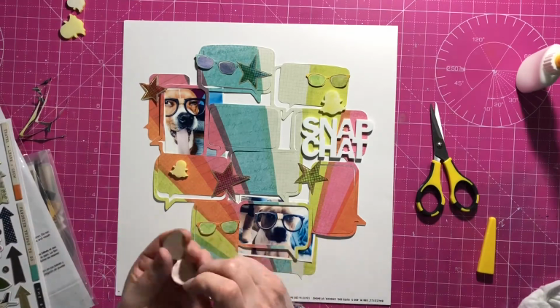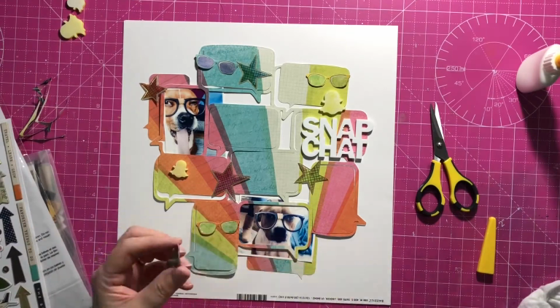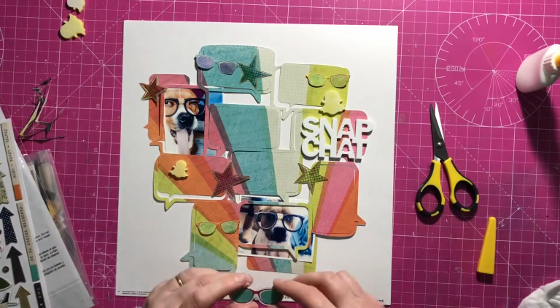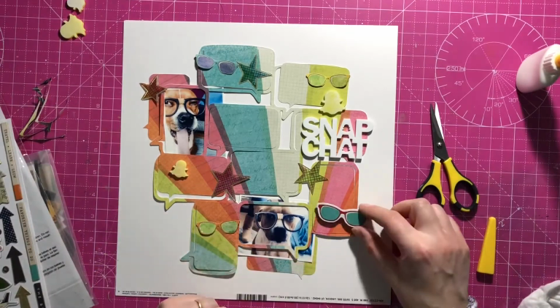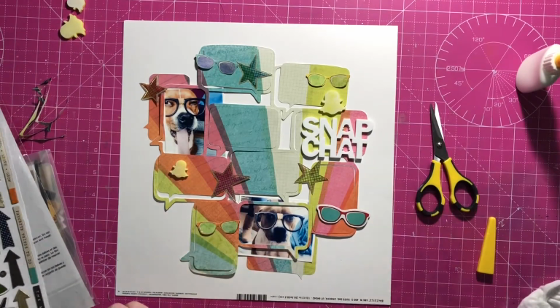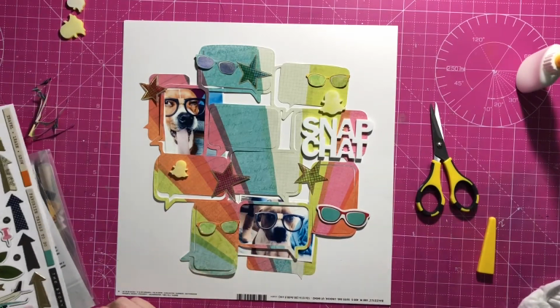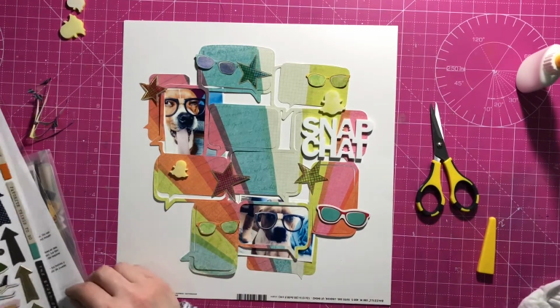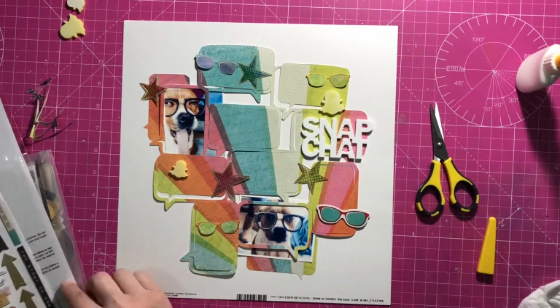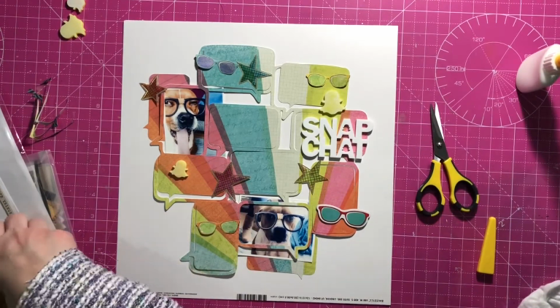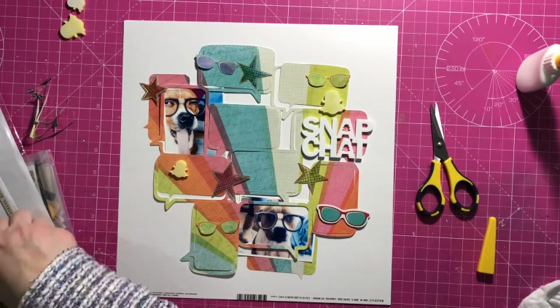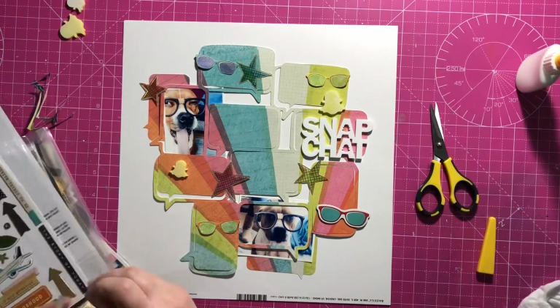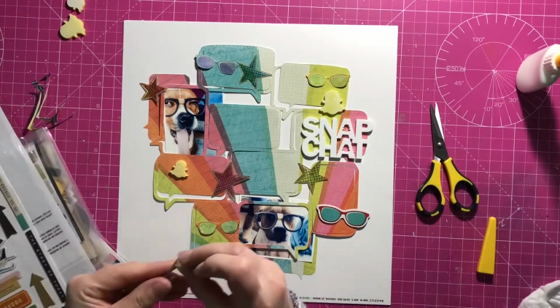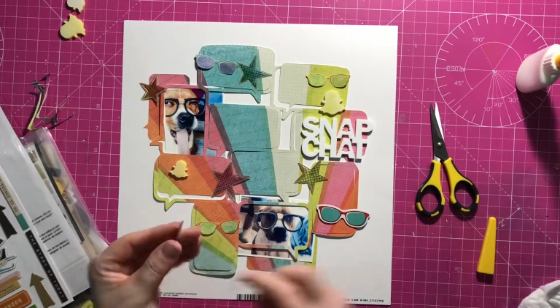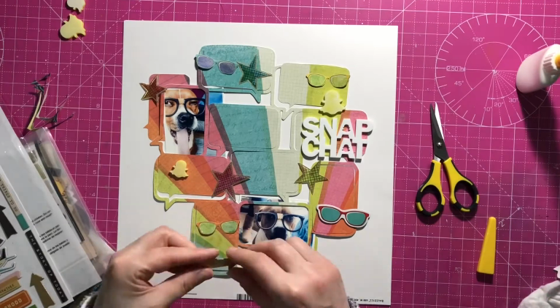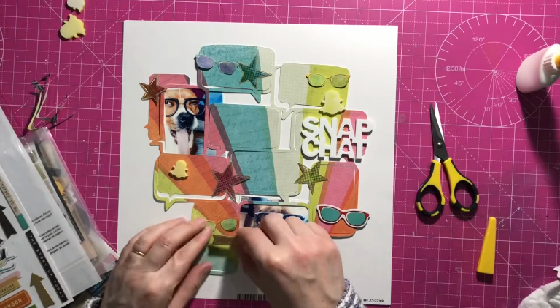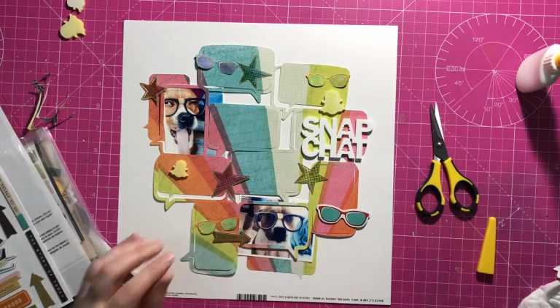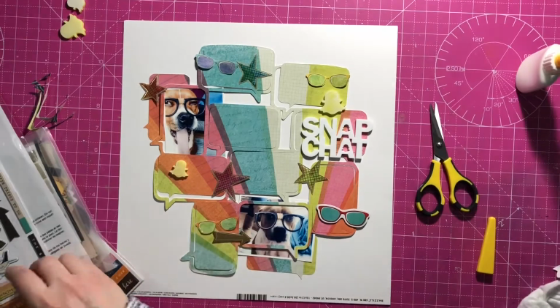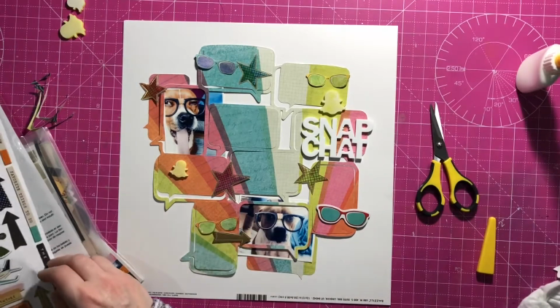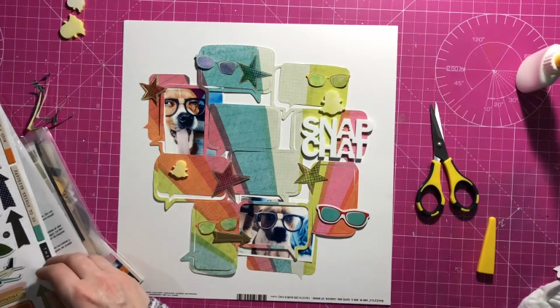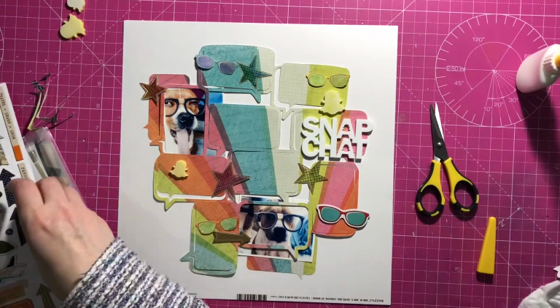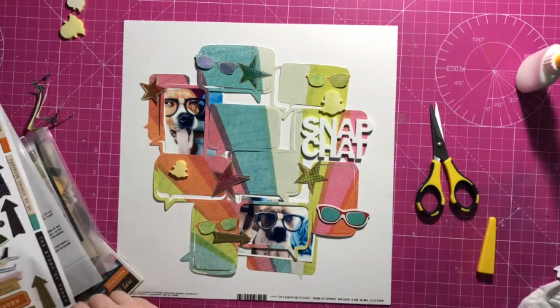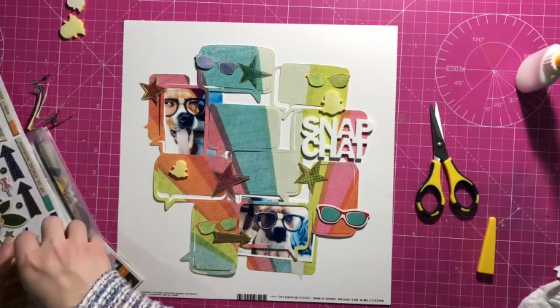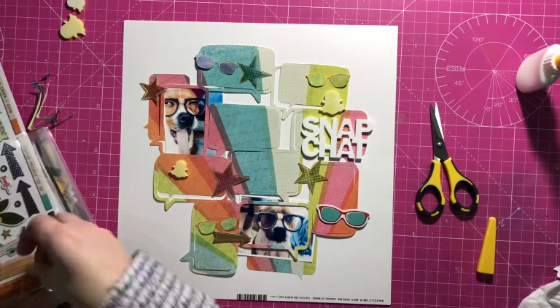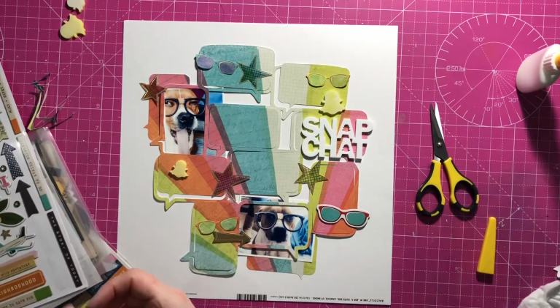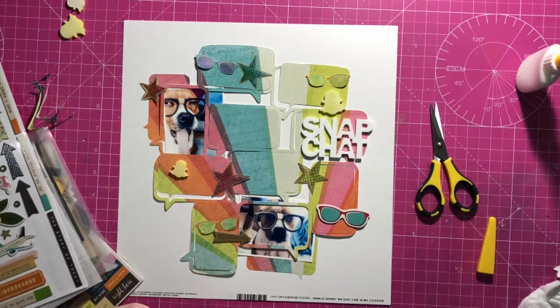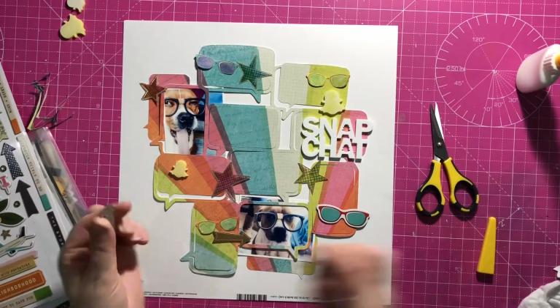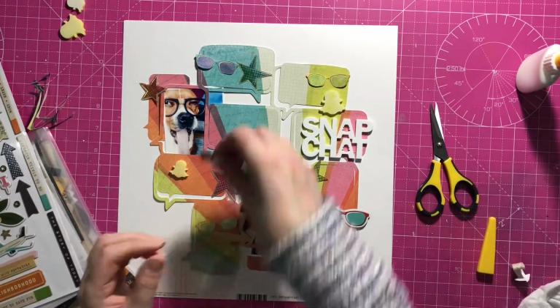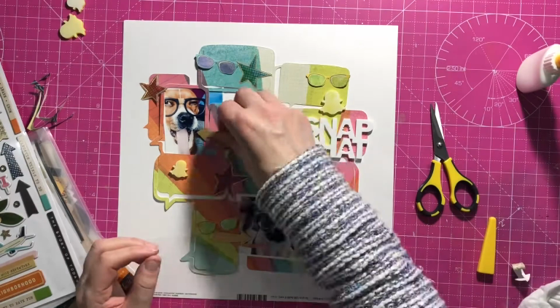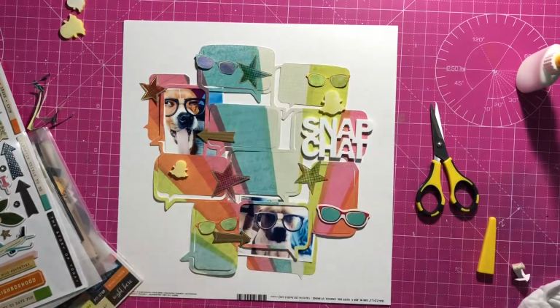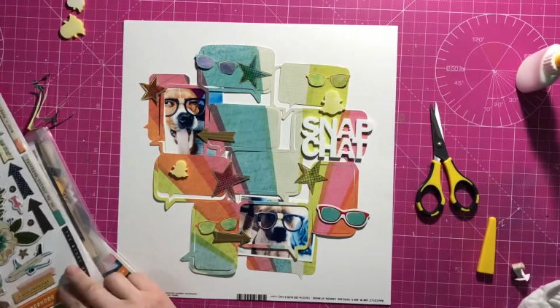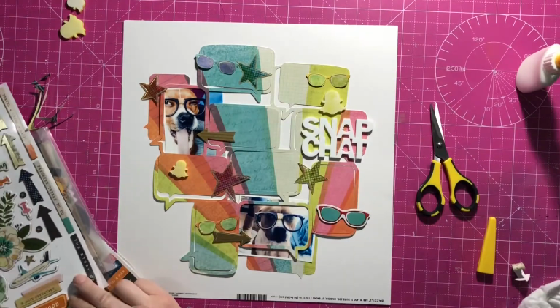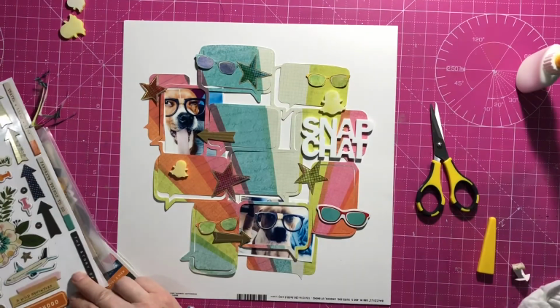Next I'm looking at the chipboard stickers, and there's more glasses — so why not? And some nice gold sparkly arrows, which I'm going to use to point to the pictures.